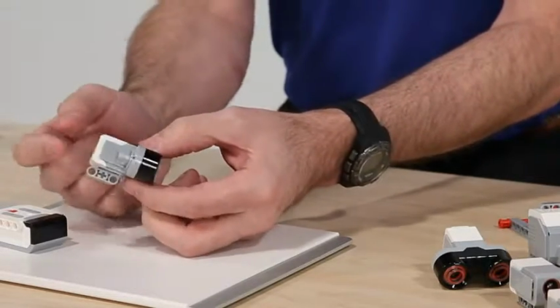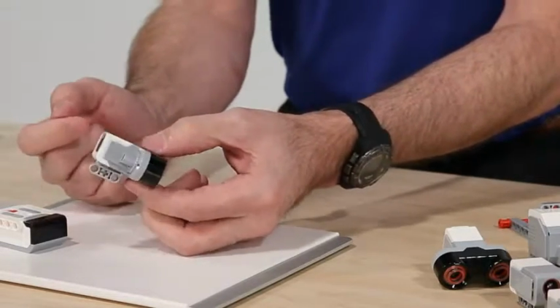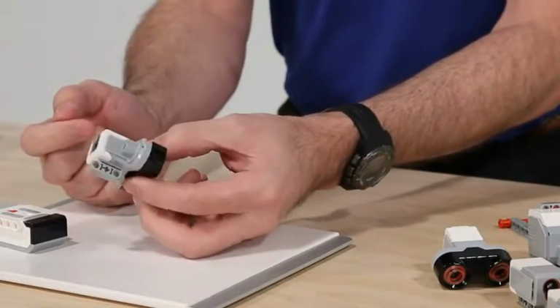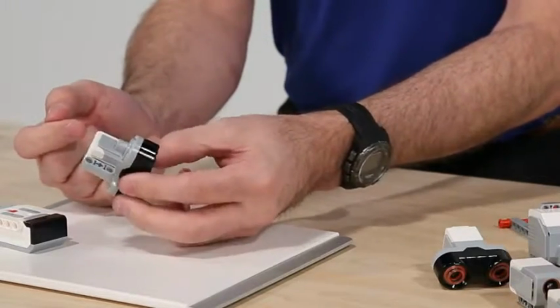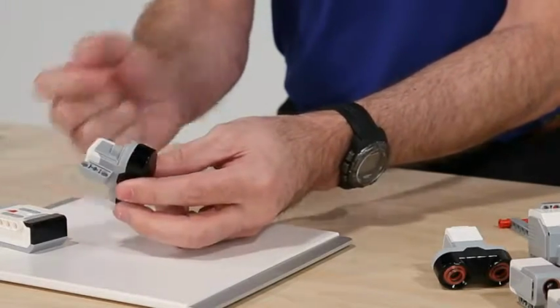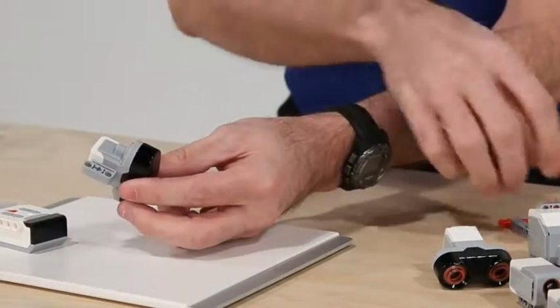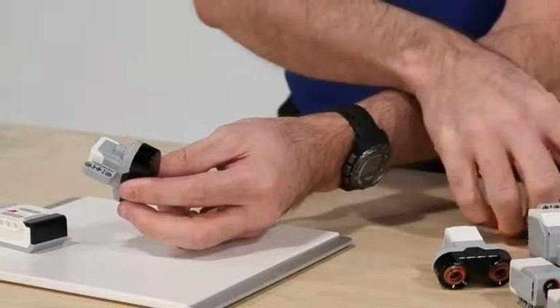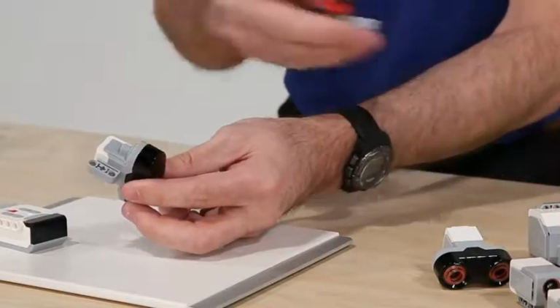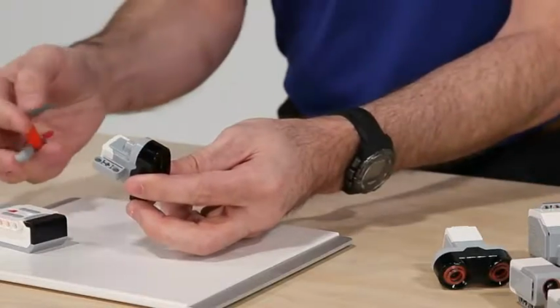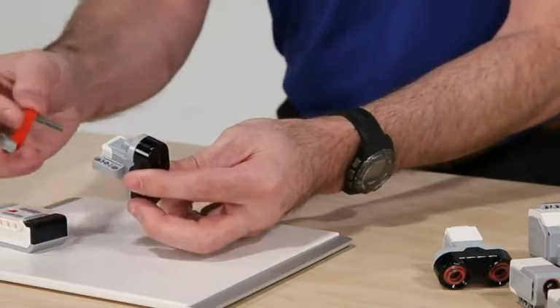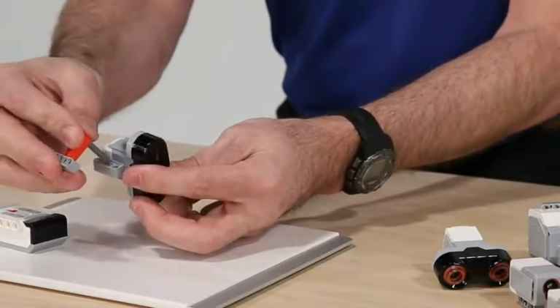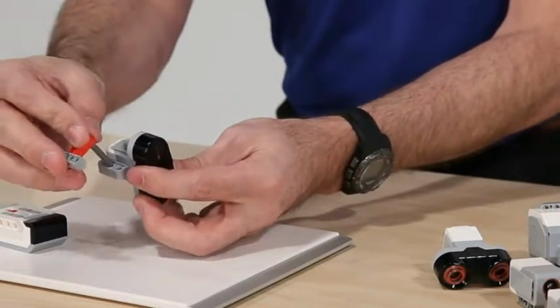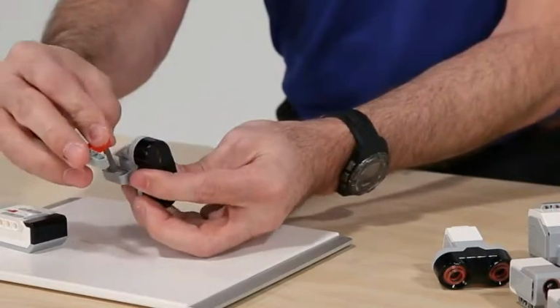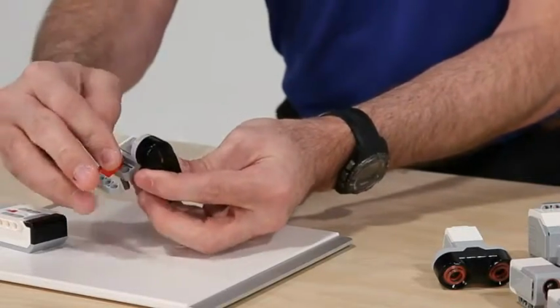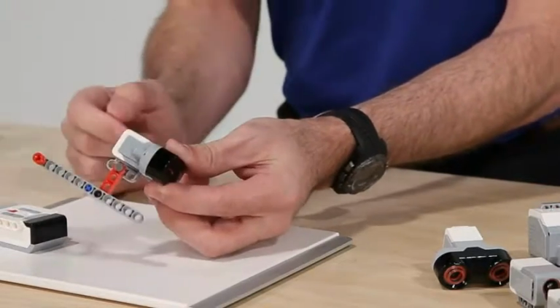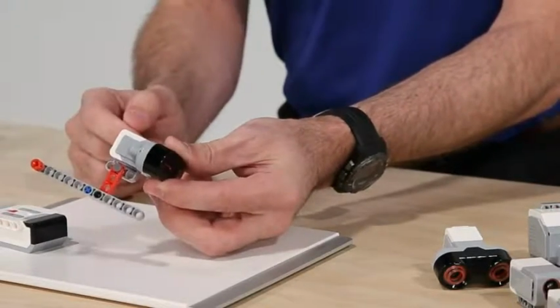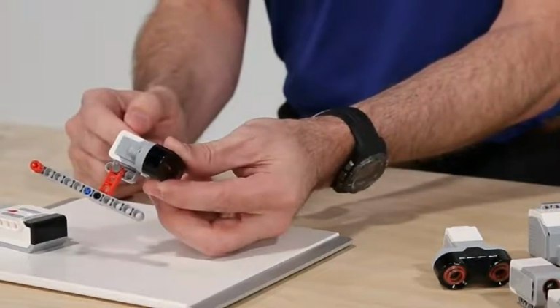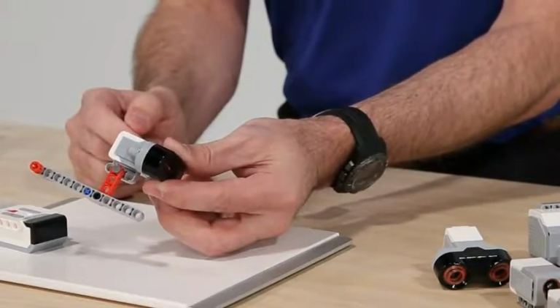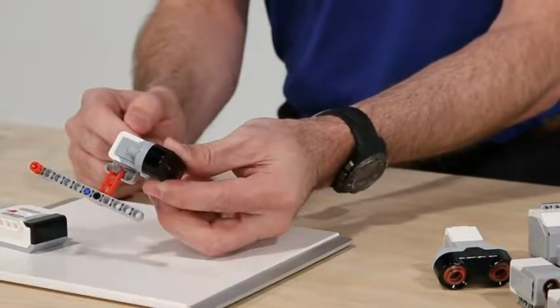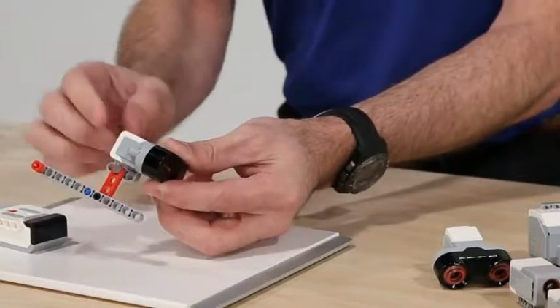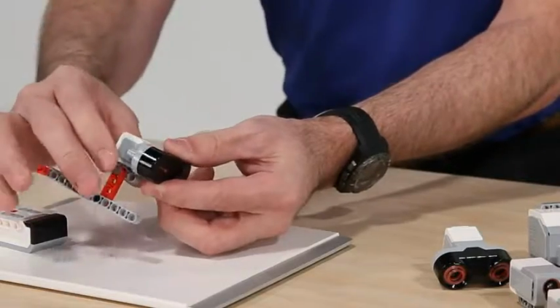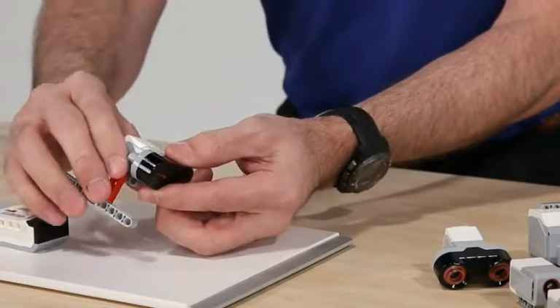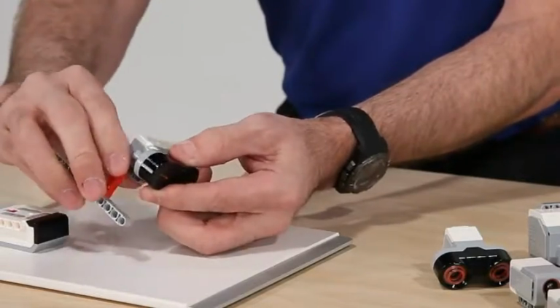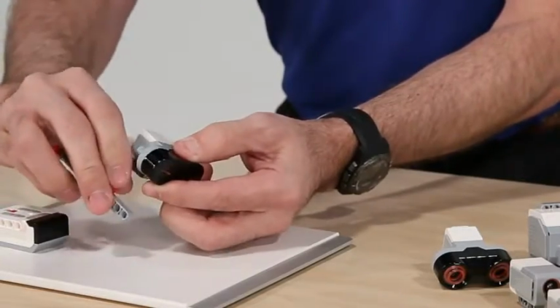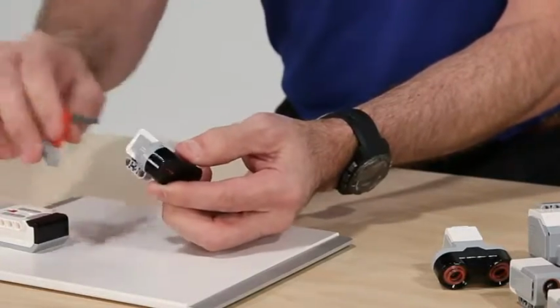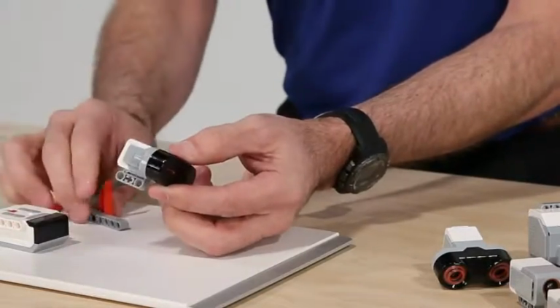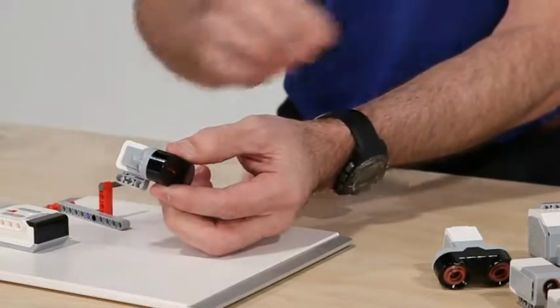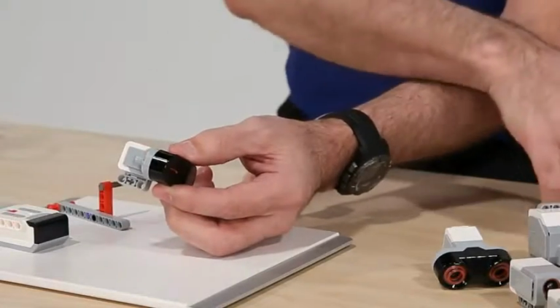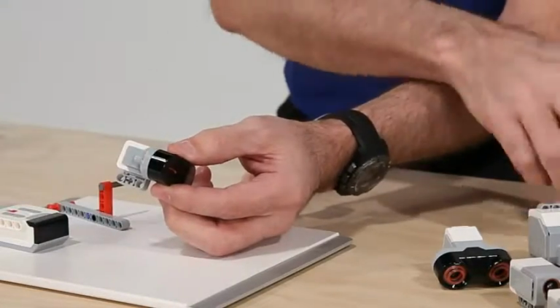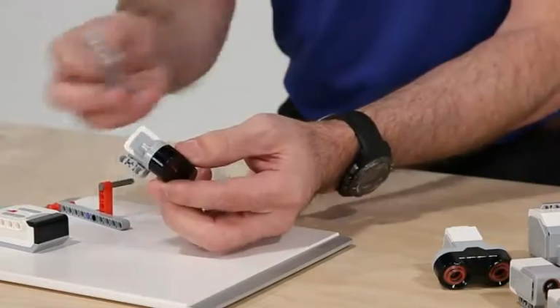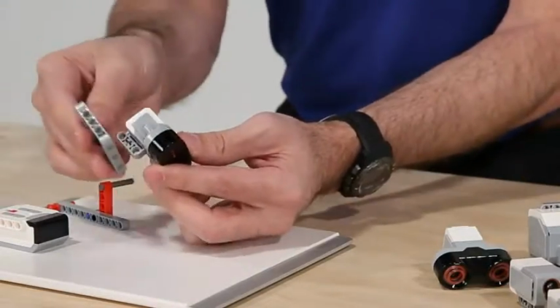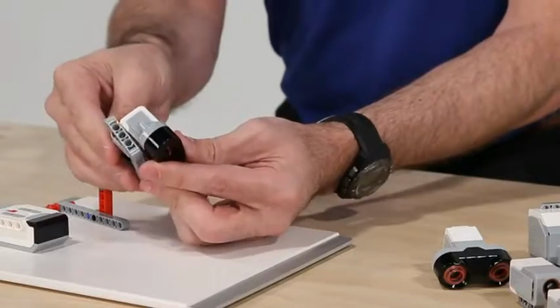We've got a similar connection point to the cross hole in the bottom that we can use with all the EV3 sensors, but we also have some additional connection points. We can build around the frame,